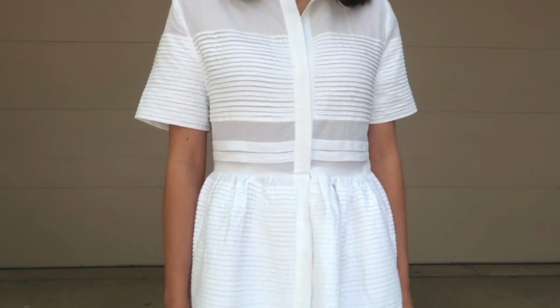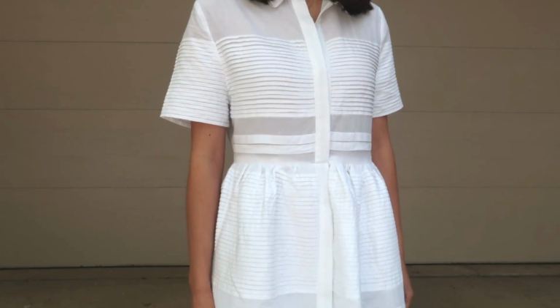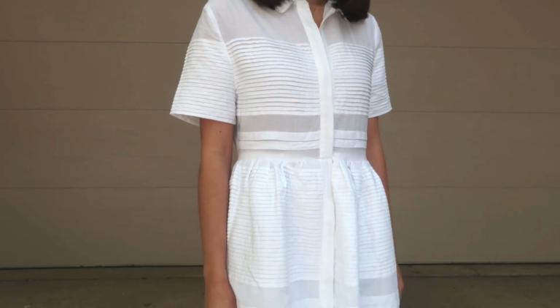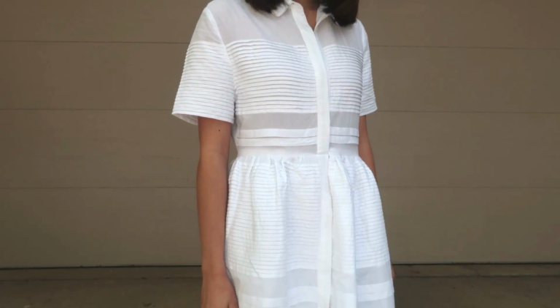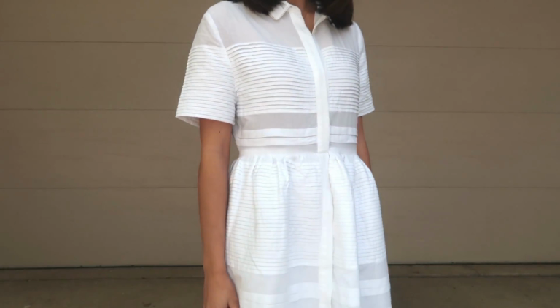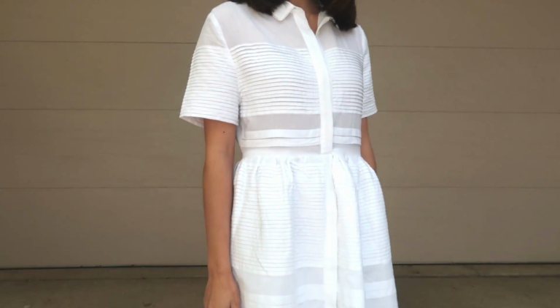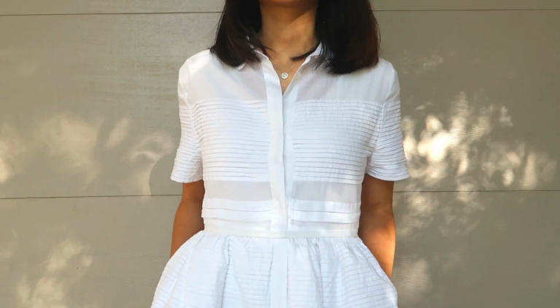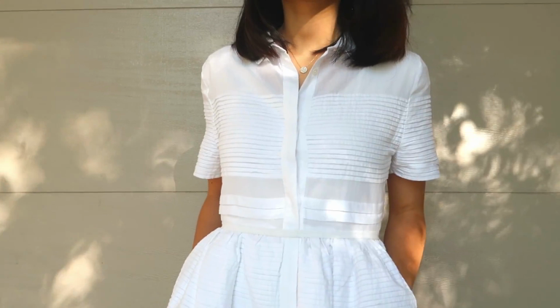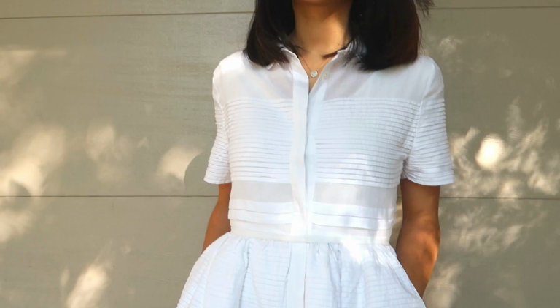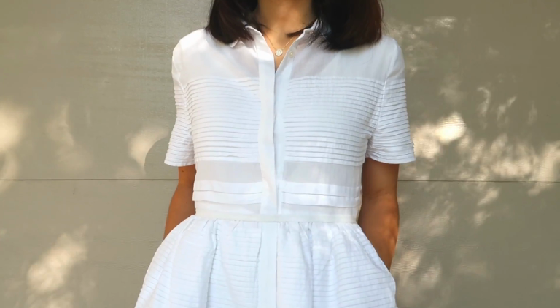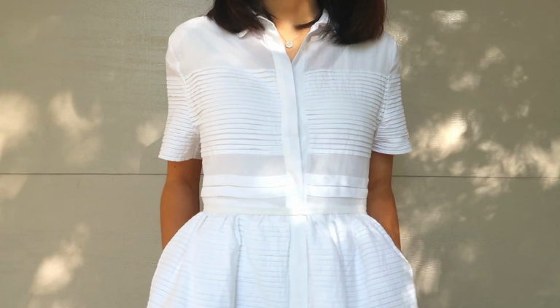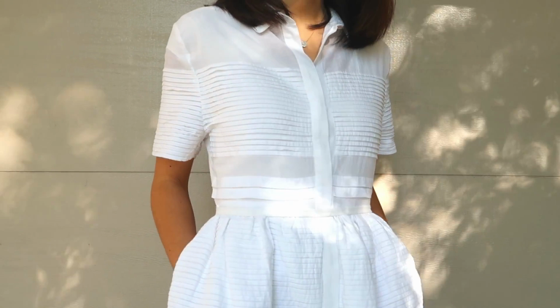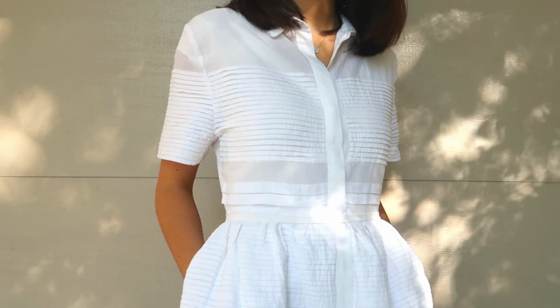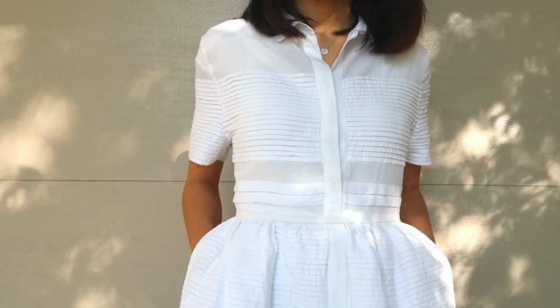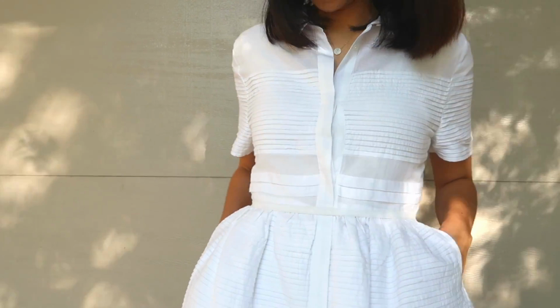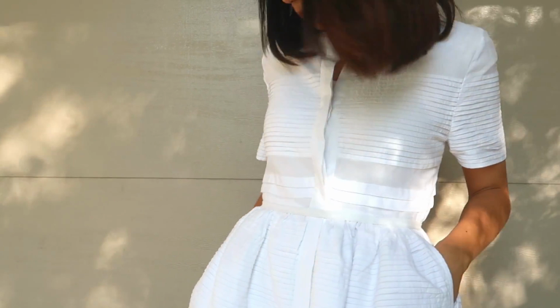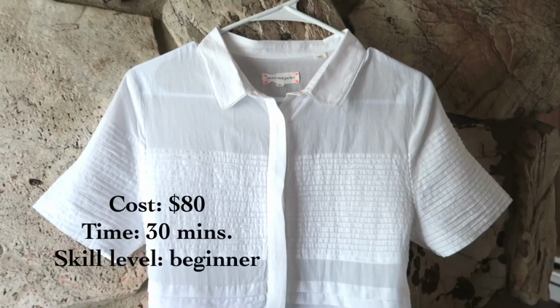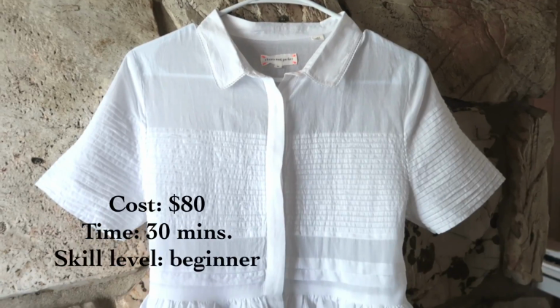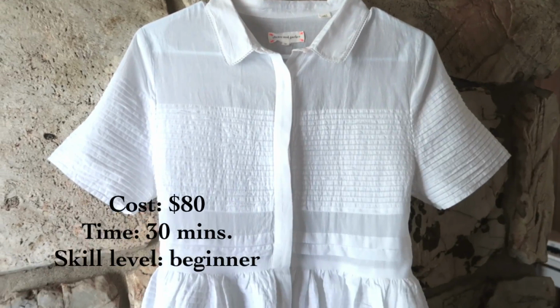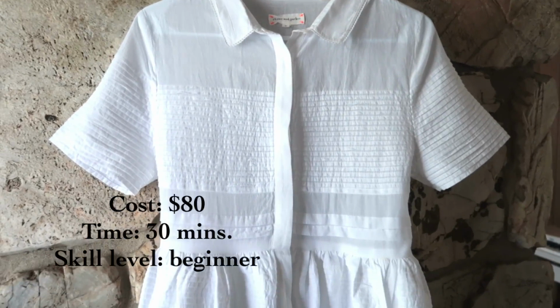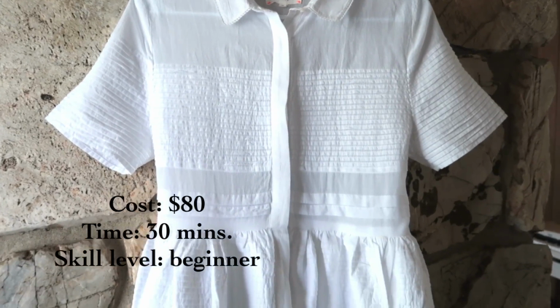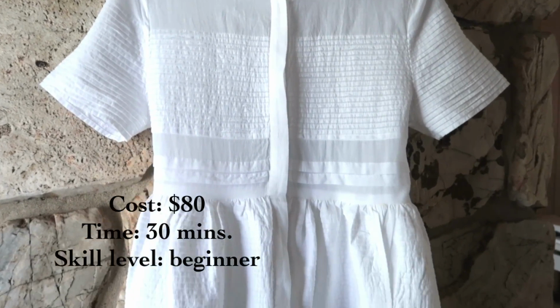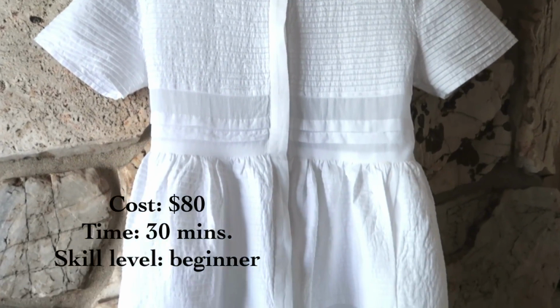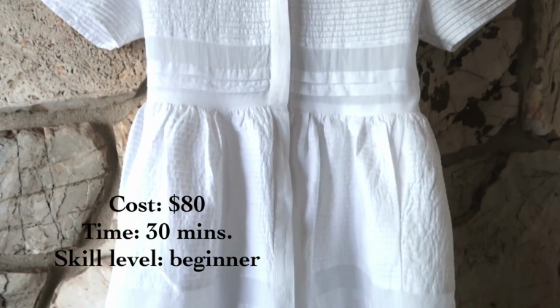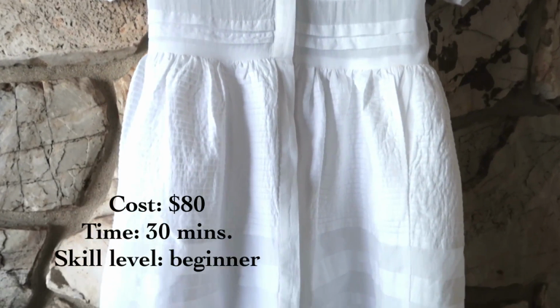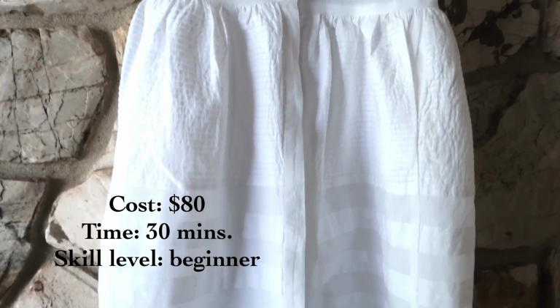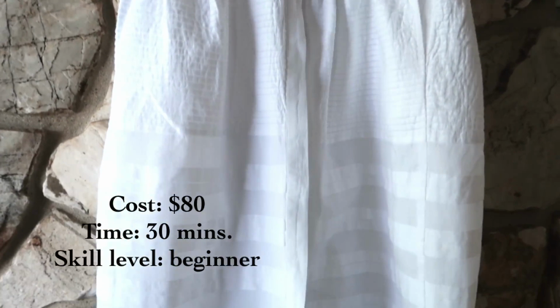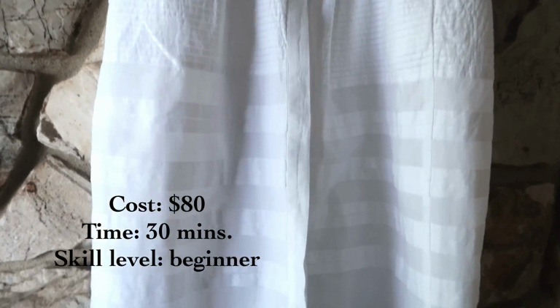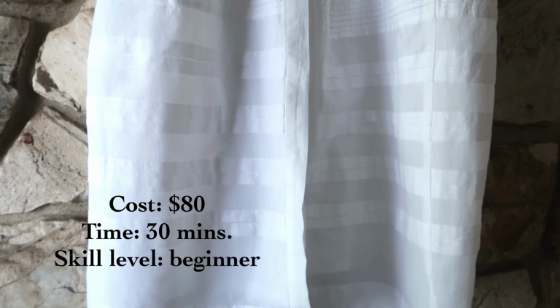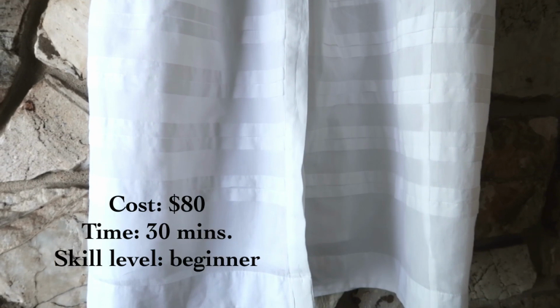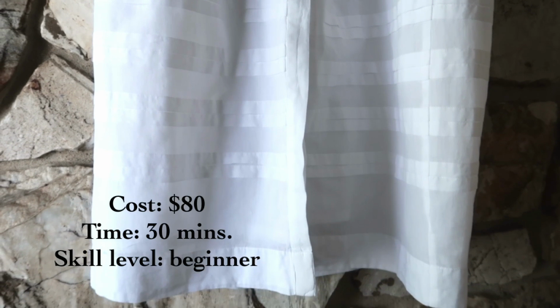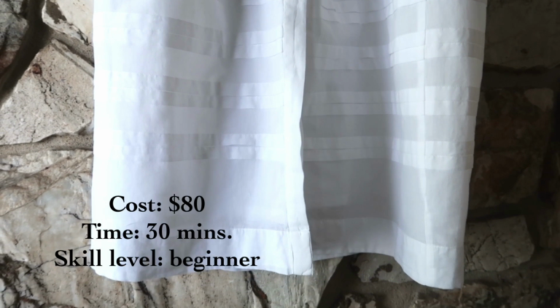The cost of the dress was a bit more expensive — it was $80 because it was not from a thrift store. The estimated time was 30 minutes and the skill level is beginner.